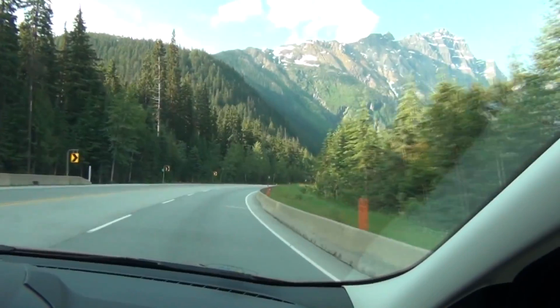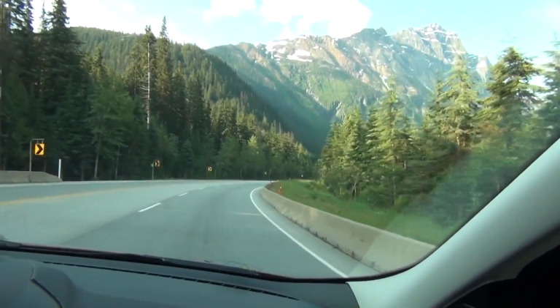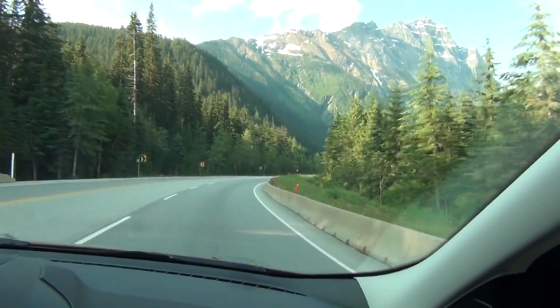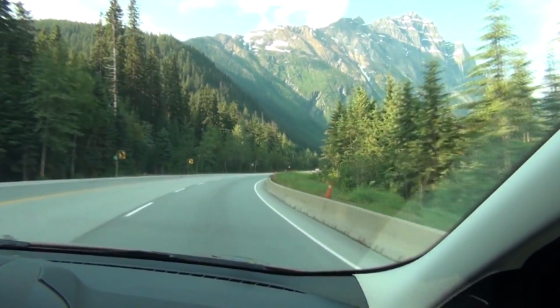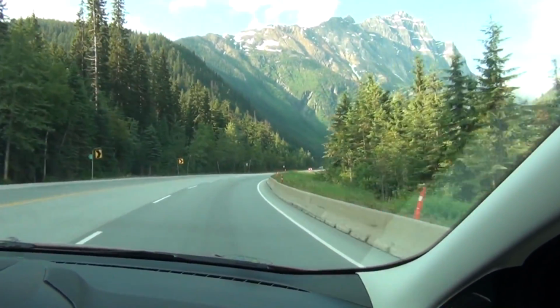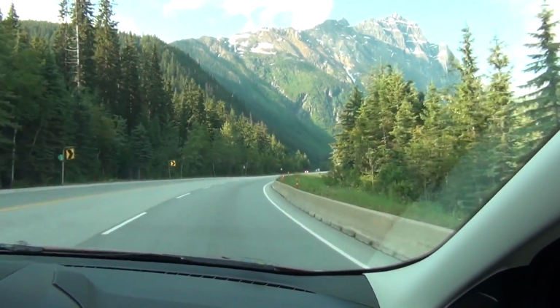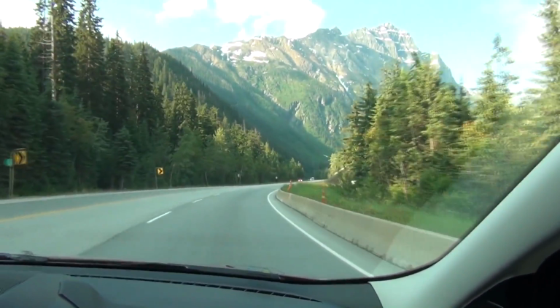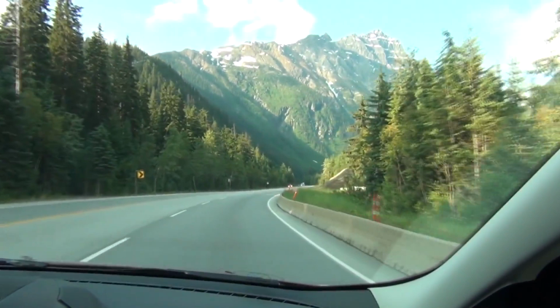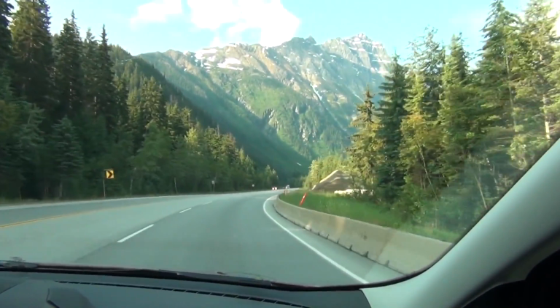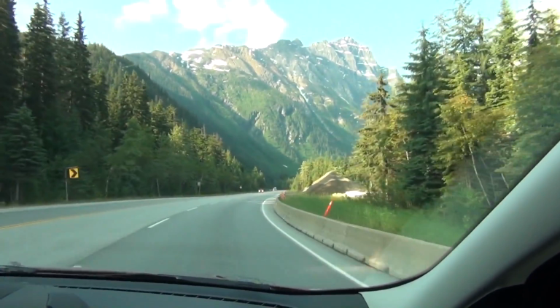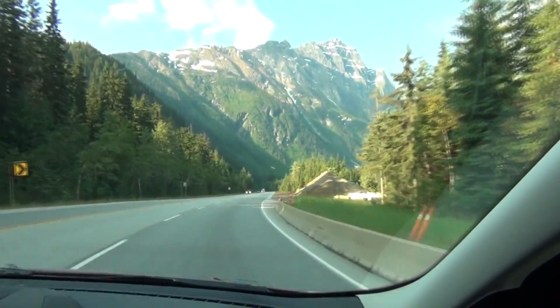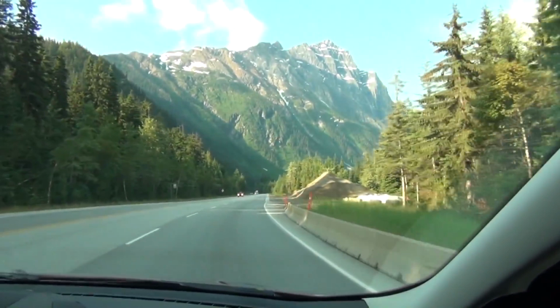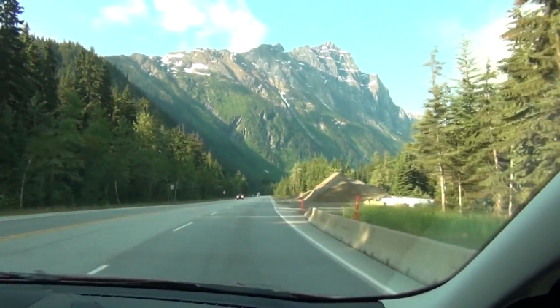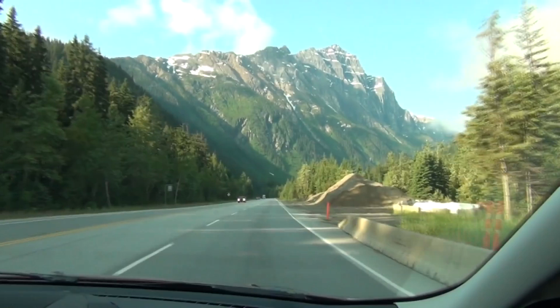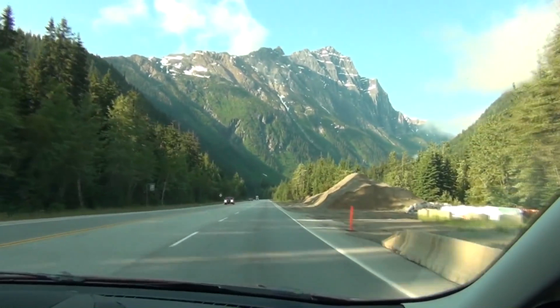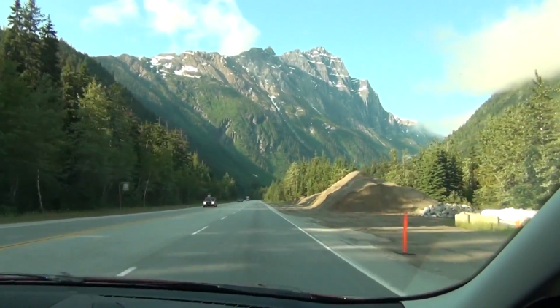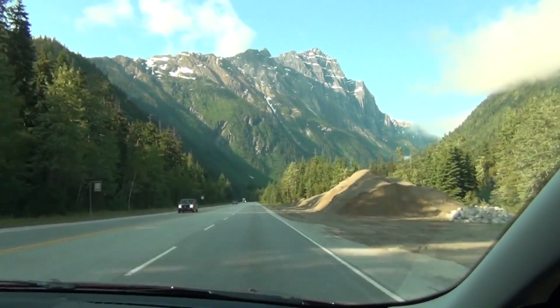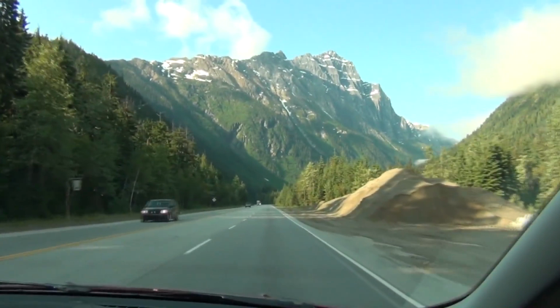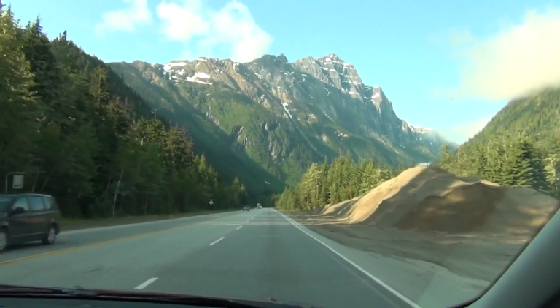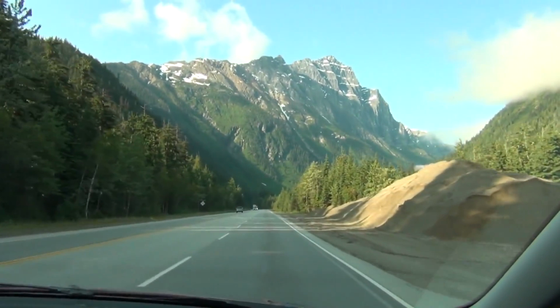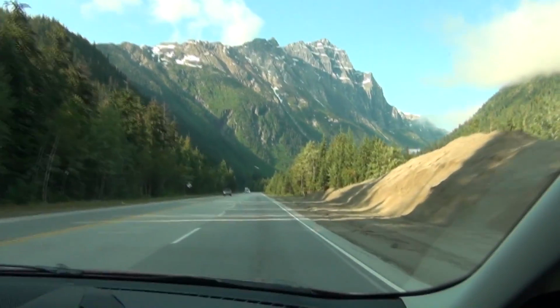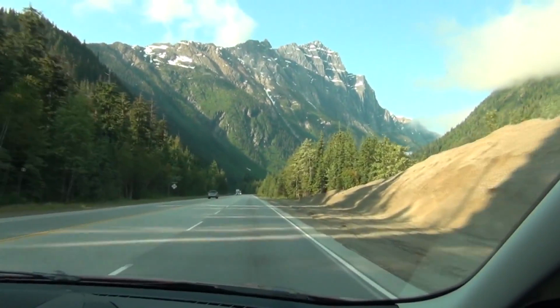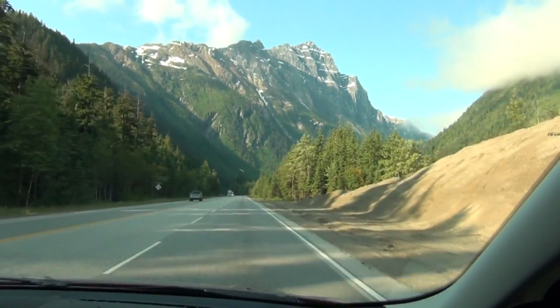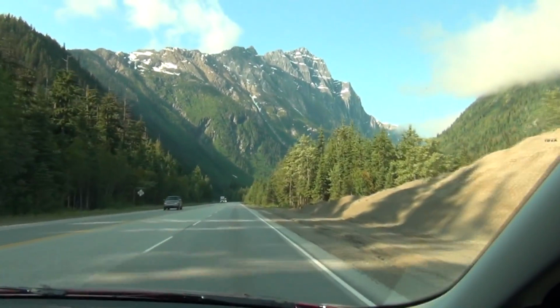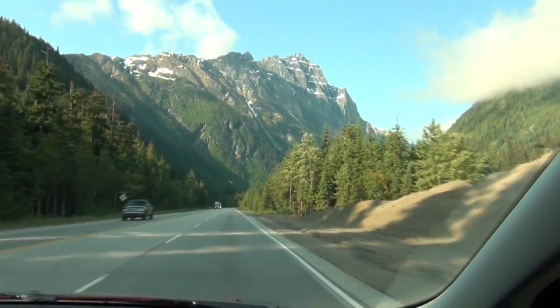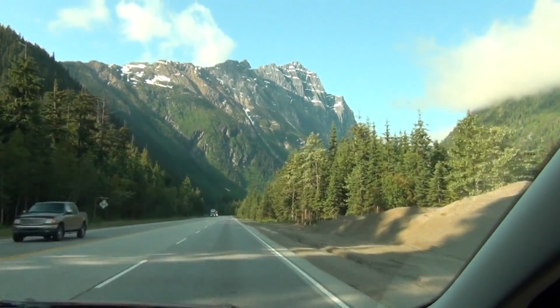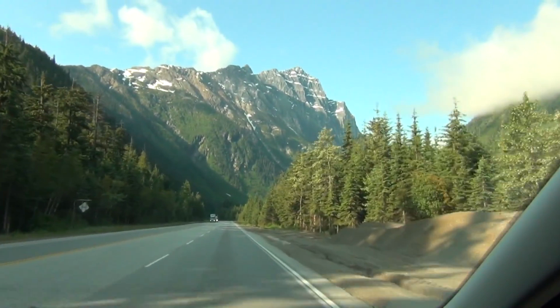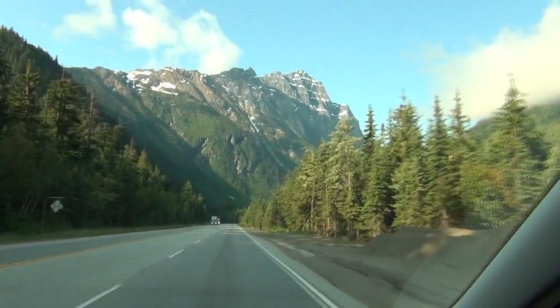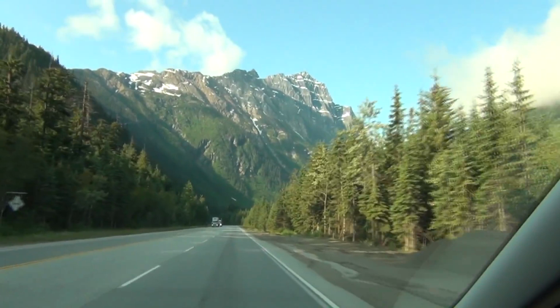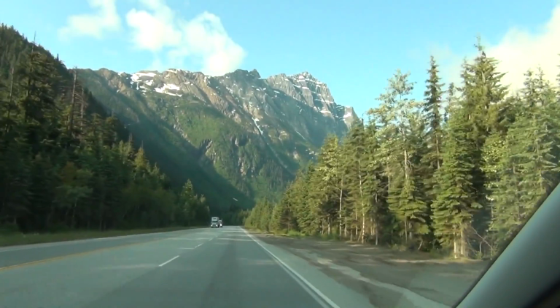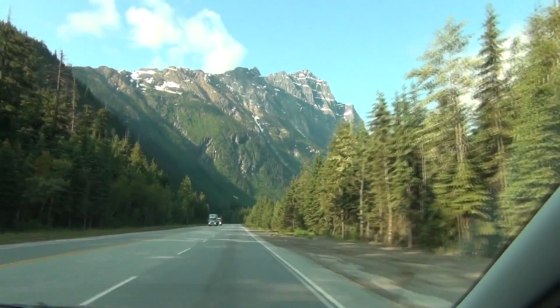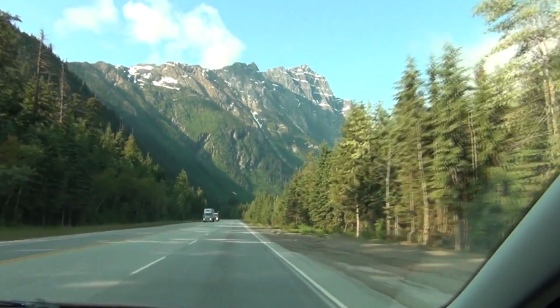We are in Glacier, Canada, British Columbia Park, and seeing some wild peaks. These are beautiful. Nice to see the snow way up there.